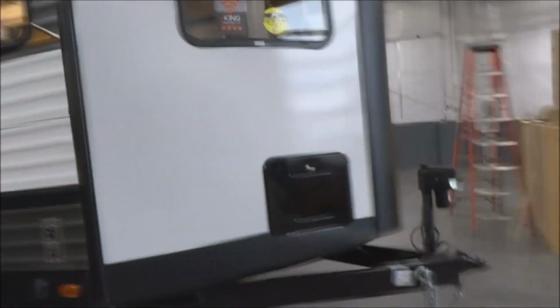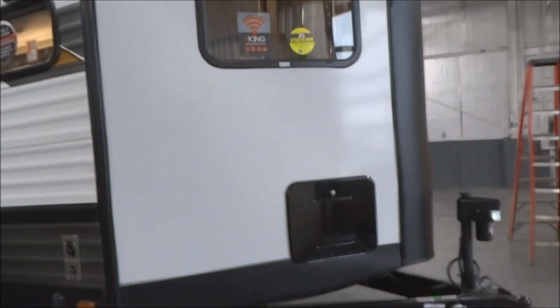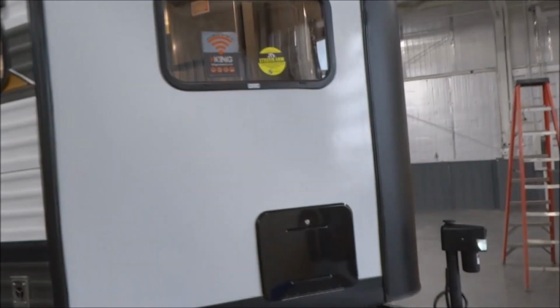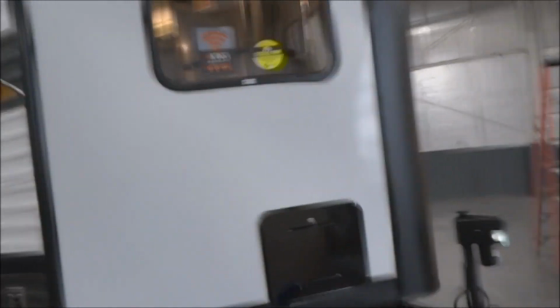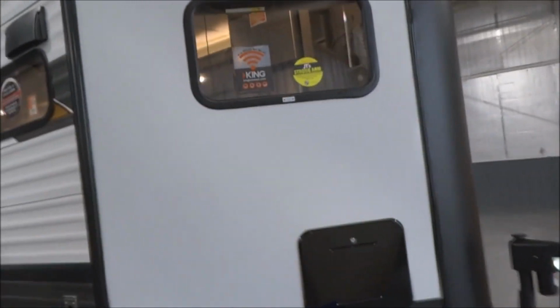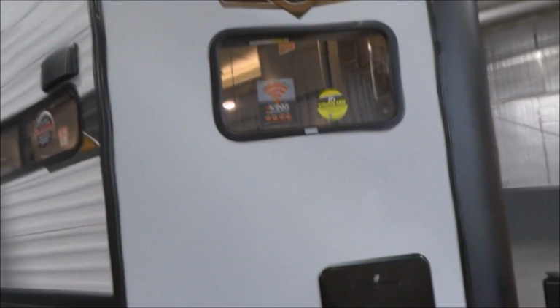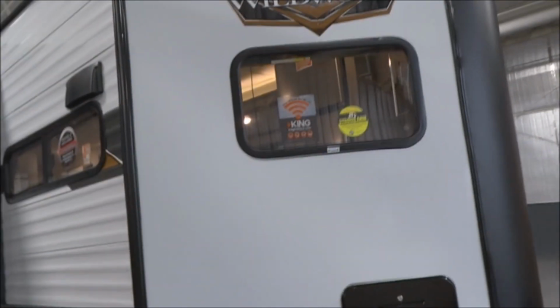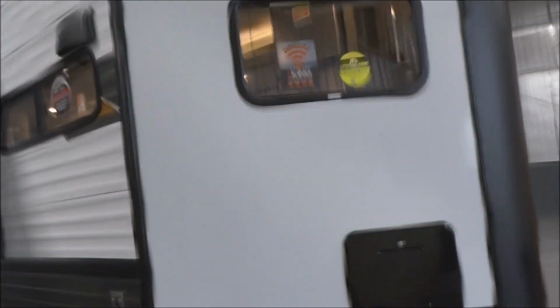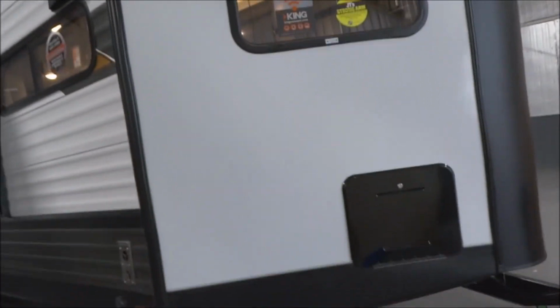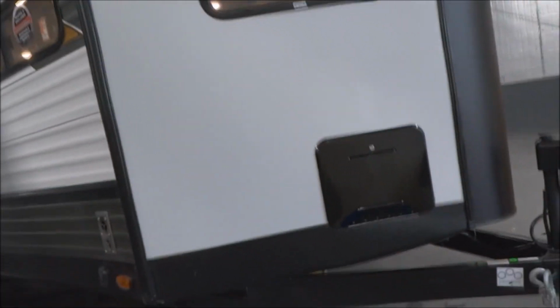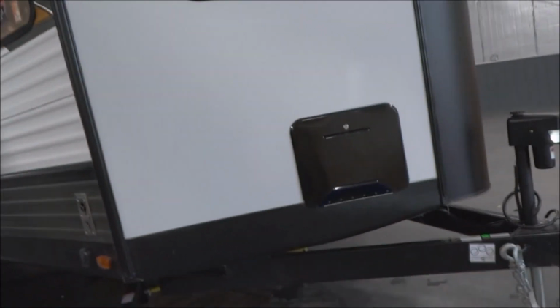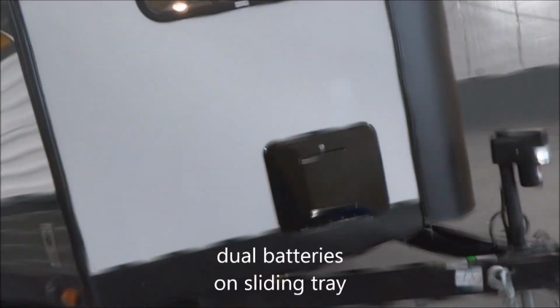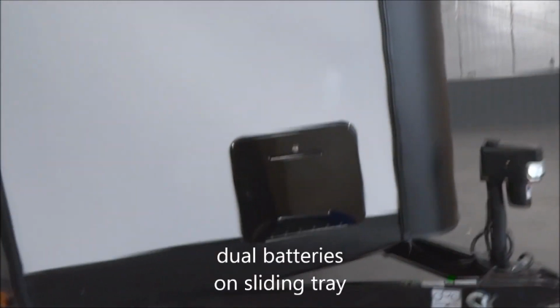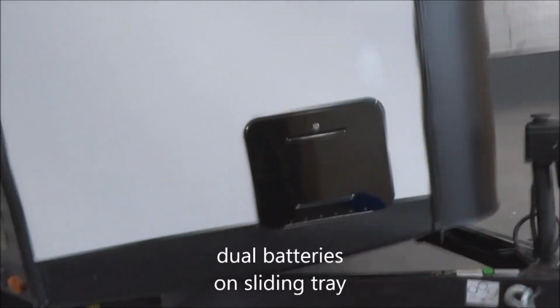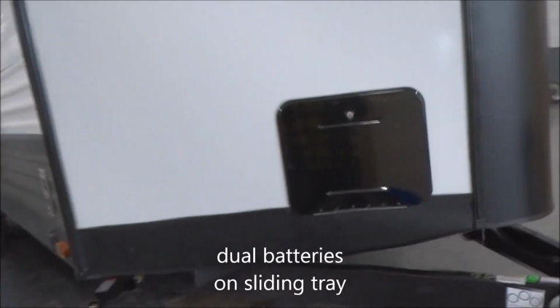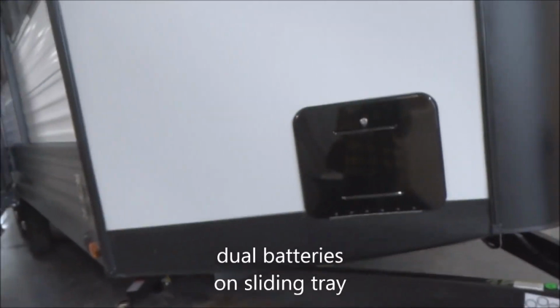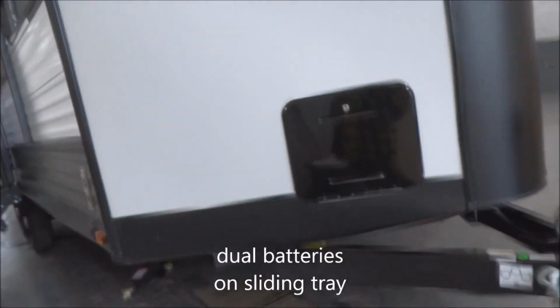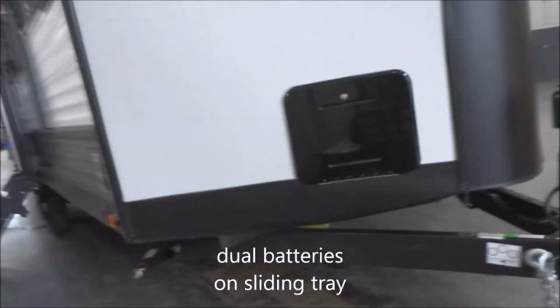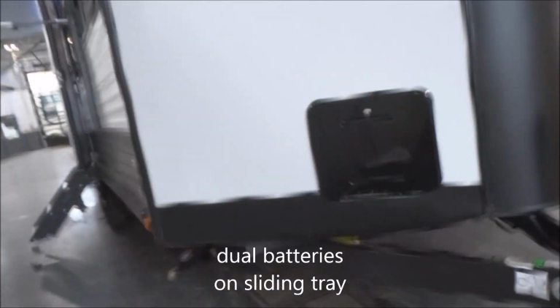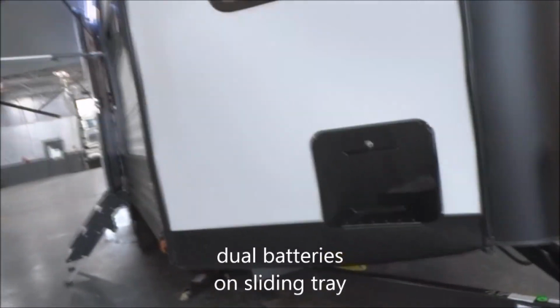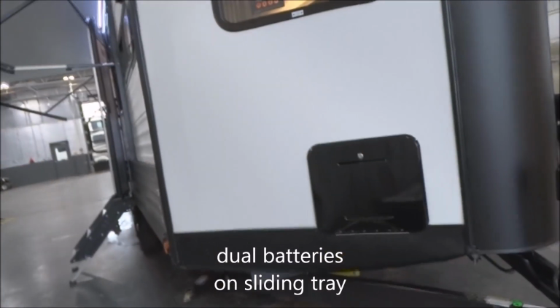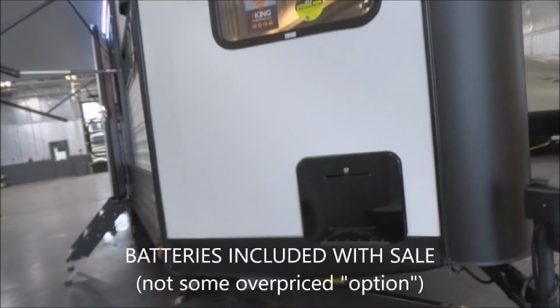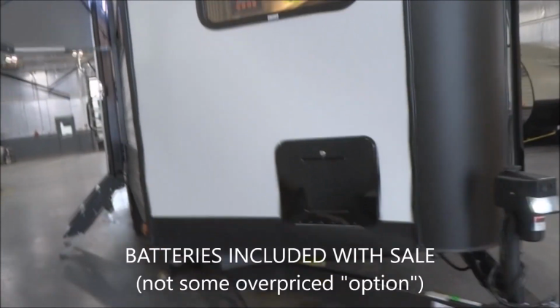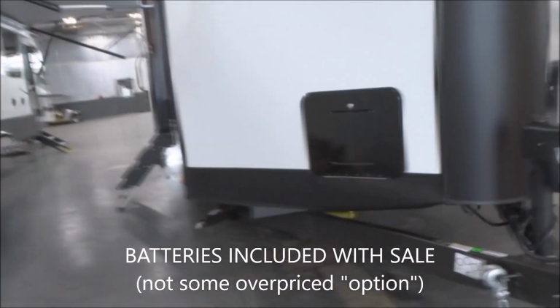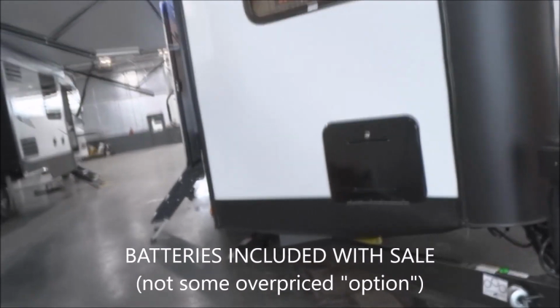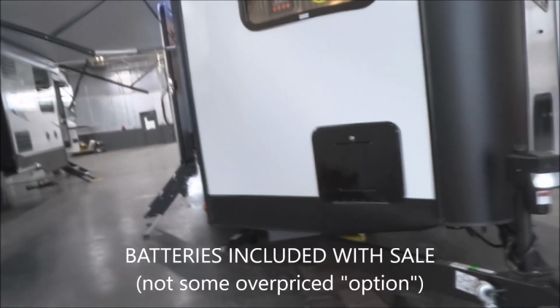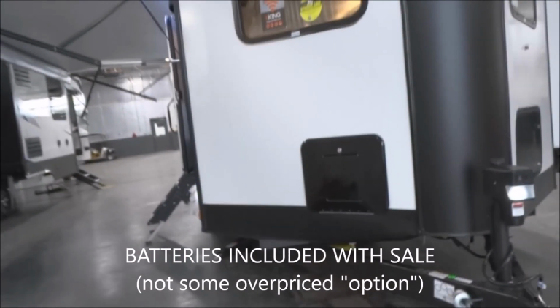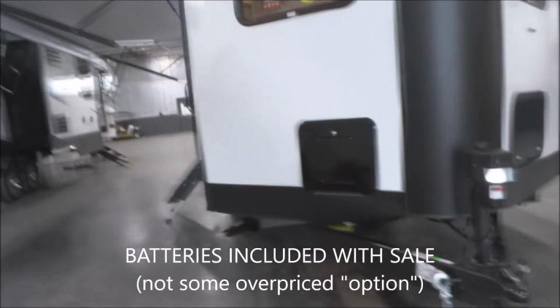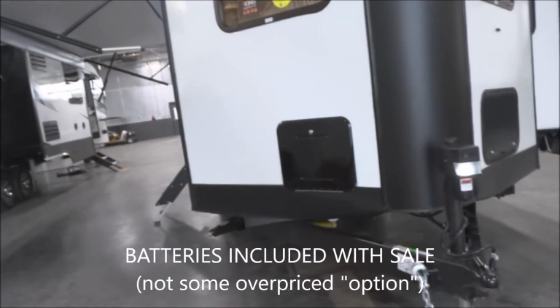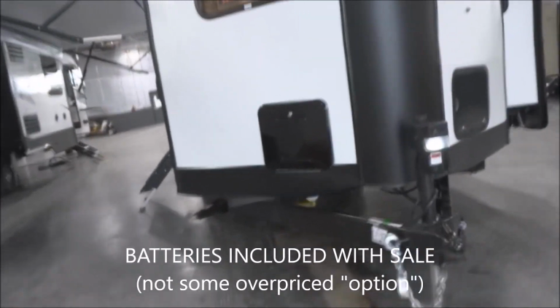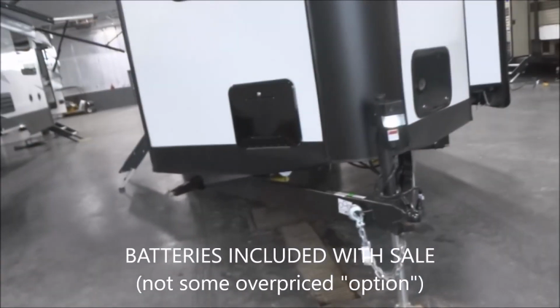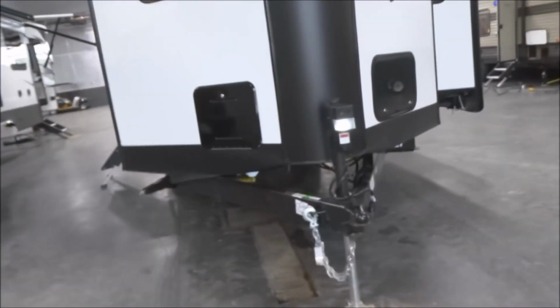You have the V-nosed front, aerodynamic style here. The front has a fiberglass finish on it. This is a dual battery tray — it's a slide-out battery tray — easy access for both deep cycle batteries, and they're both included with the sale of the unit. Coming around the front here,